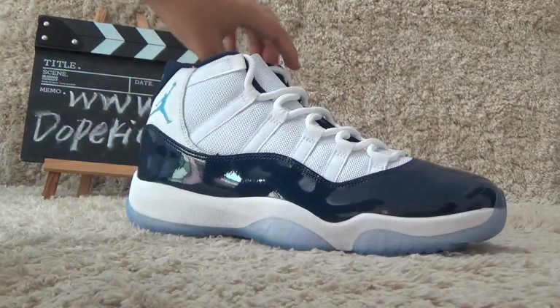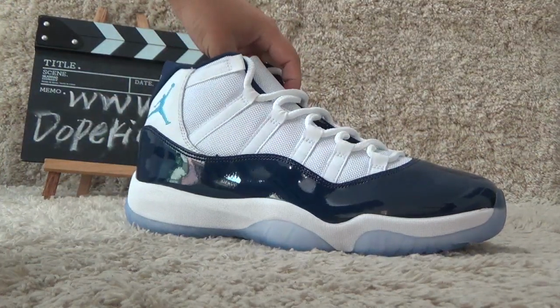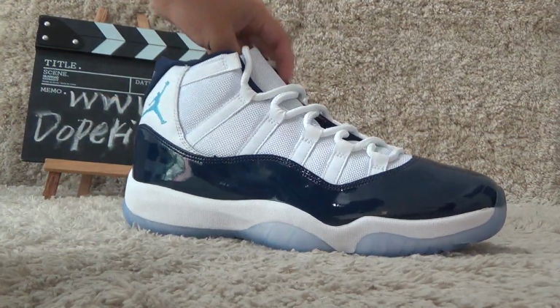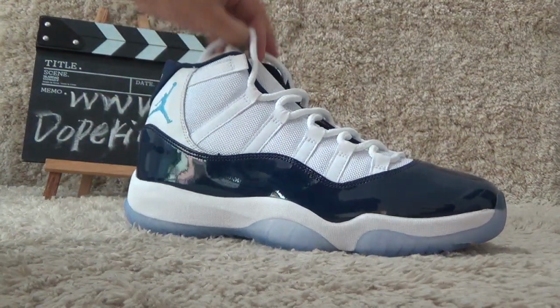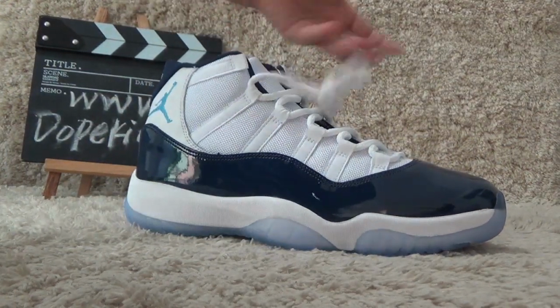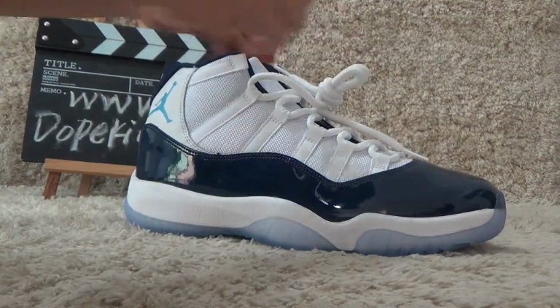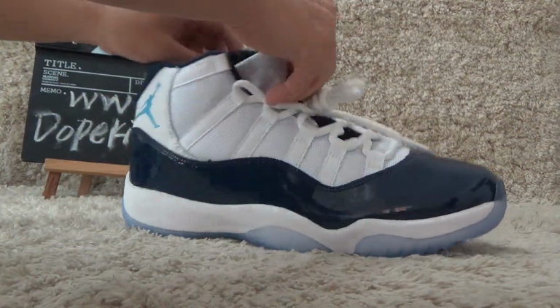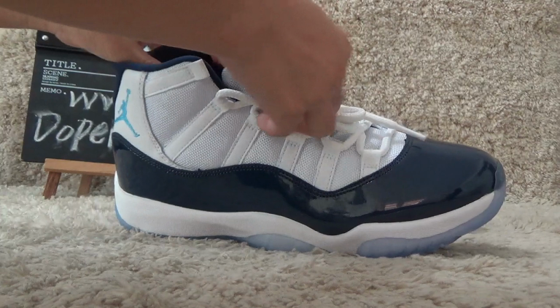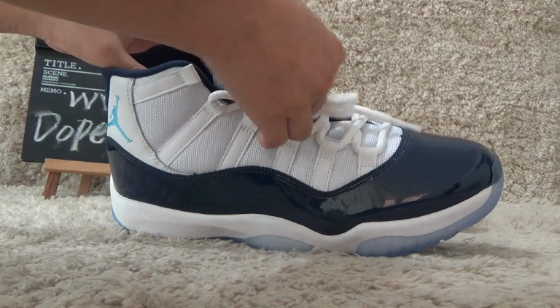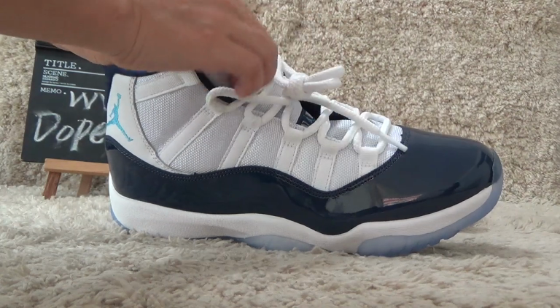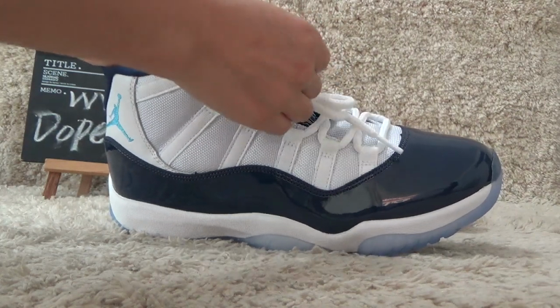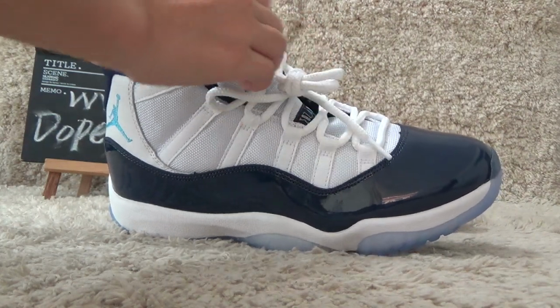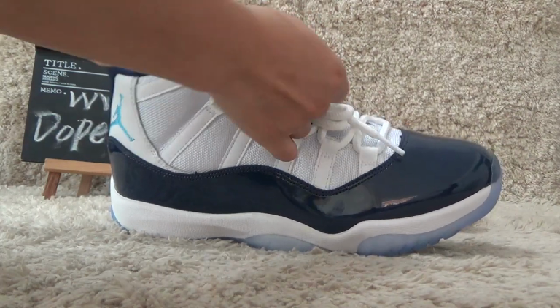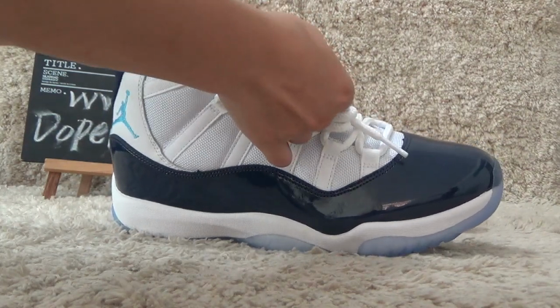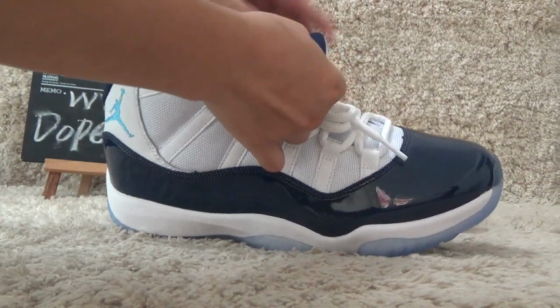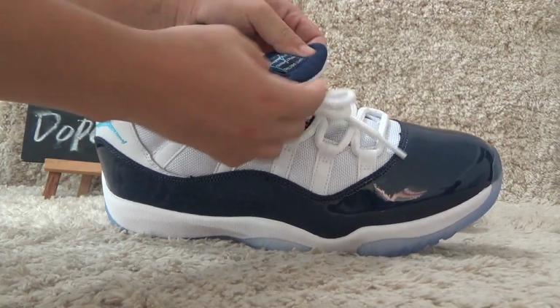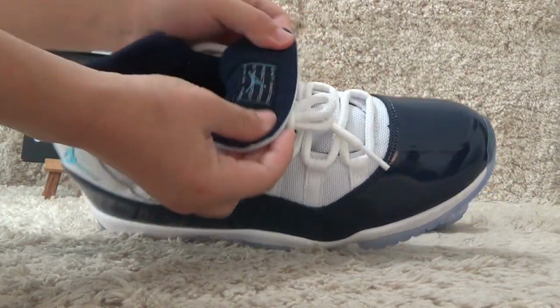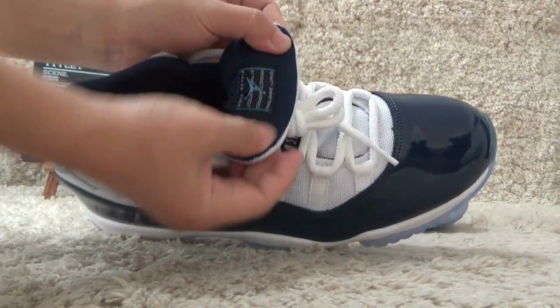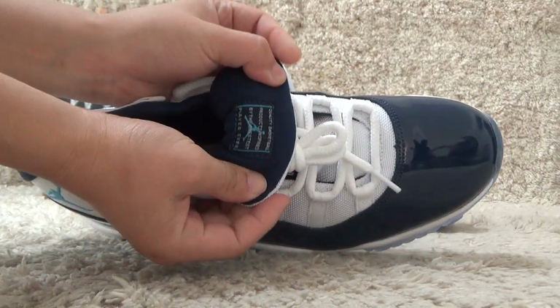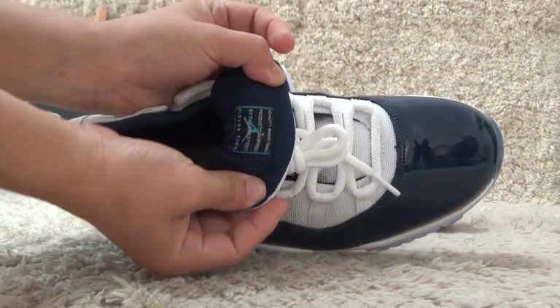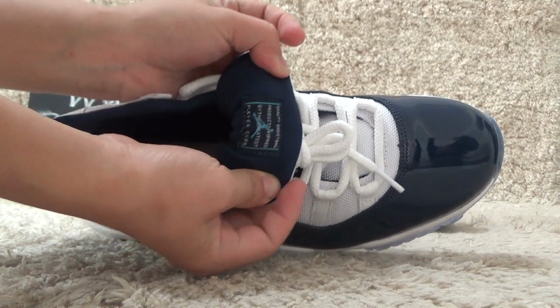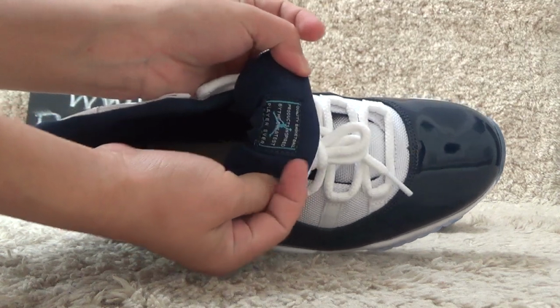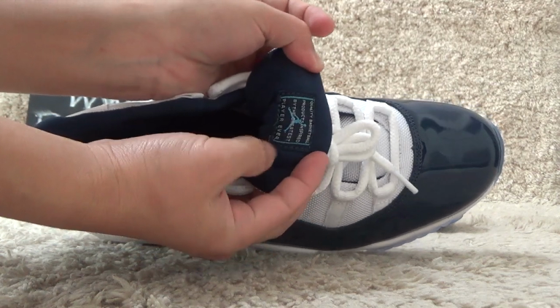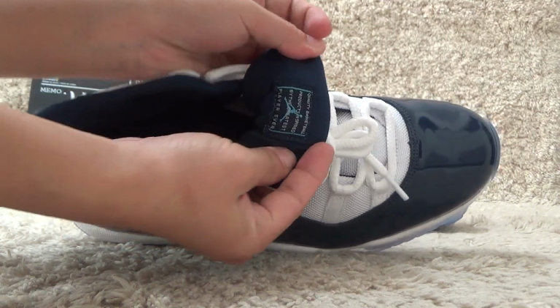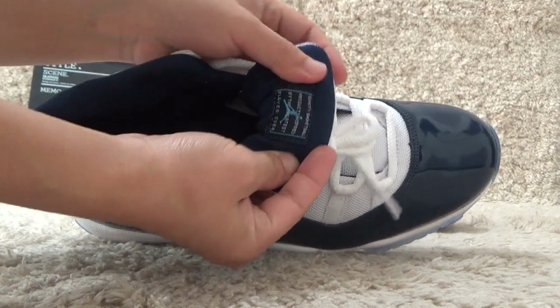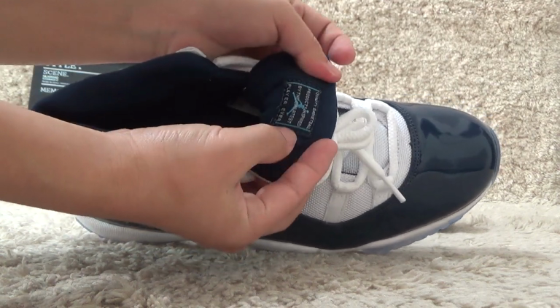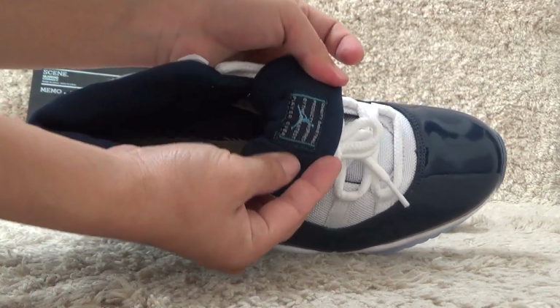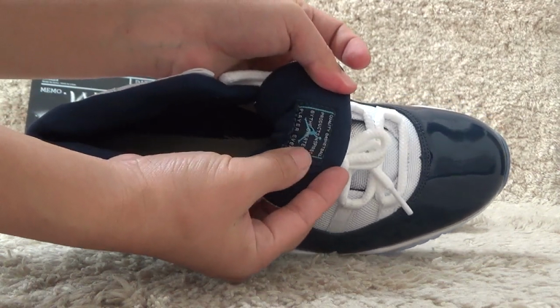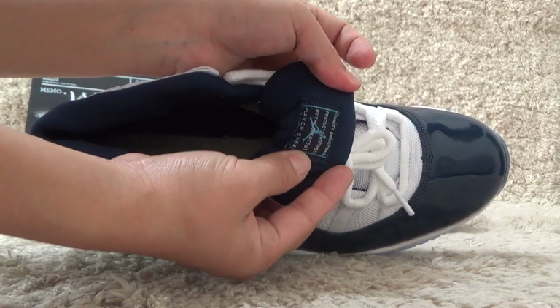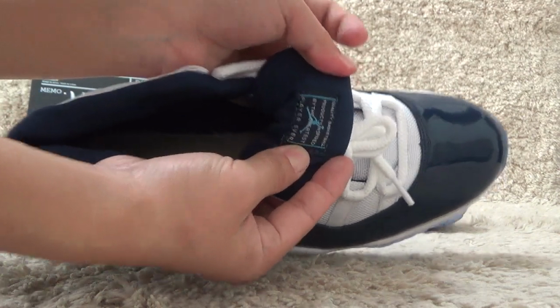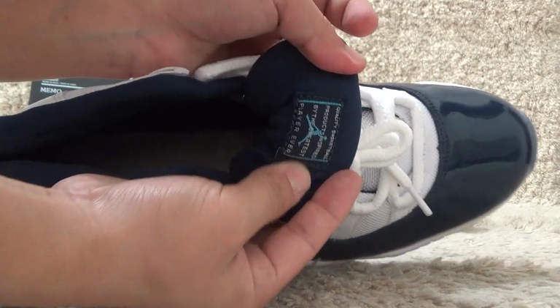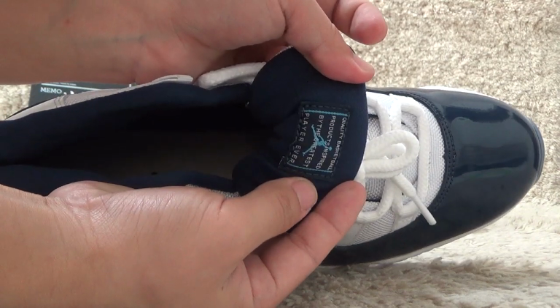Let me show you the inside. For the inside, here is the back side of the tongue with the Air Jordan and sign information.